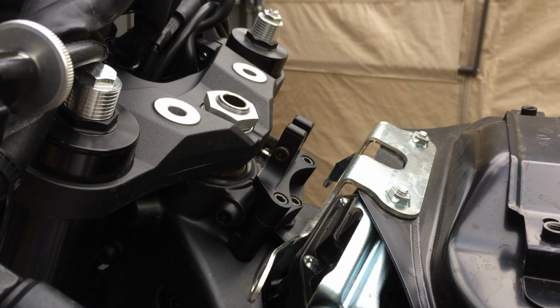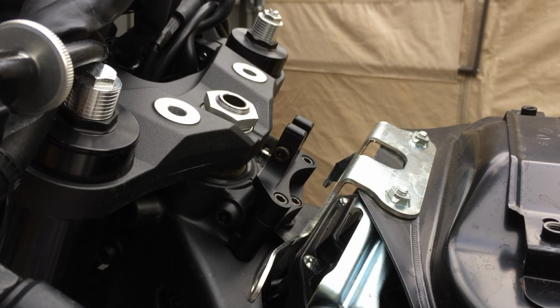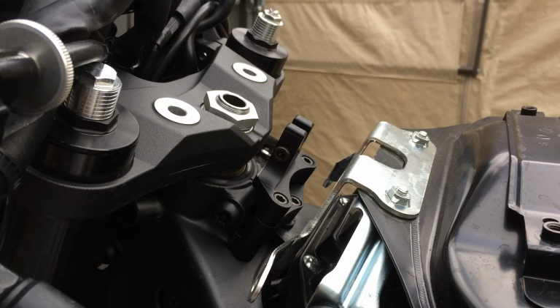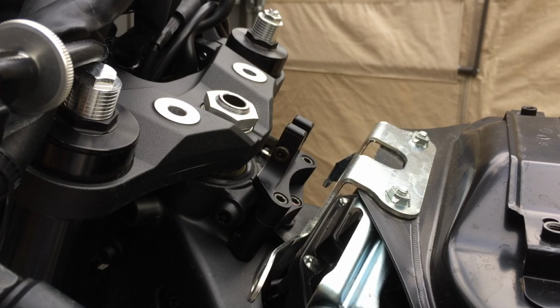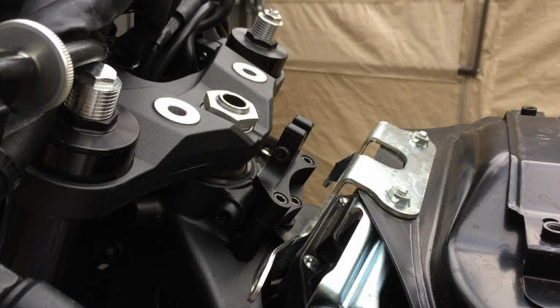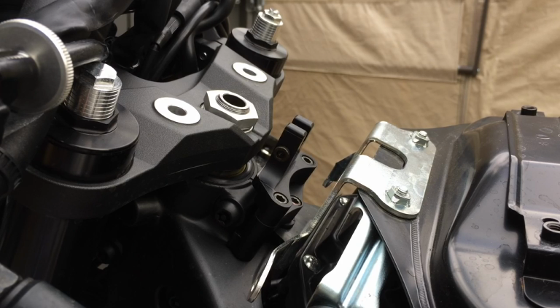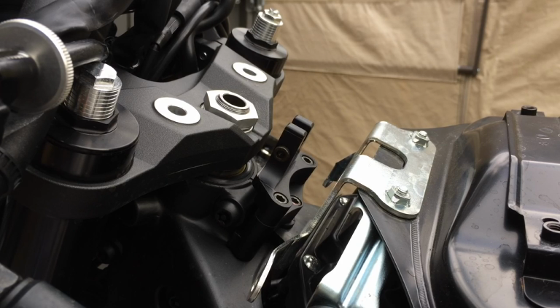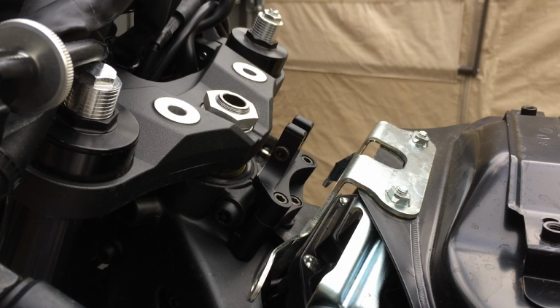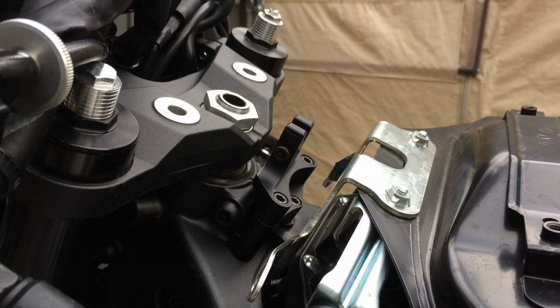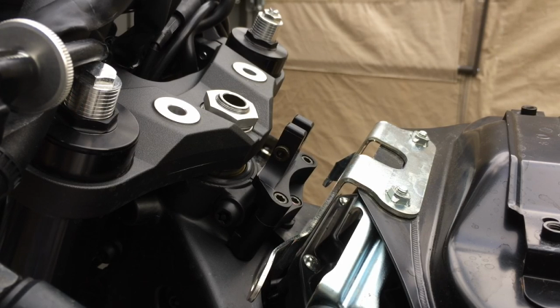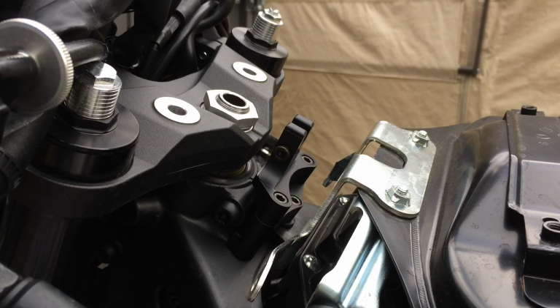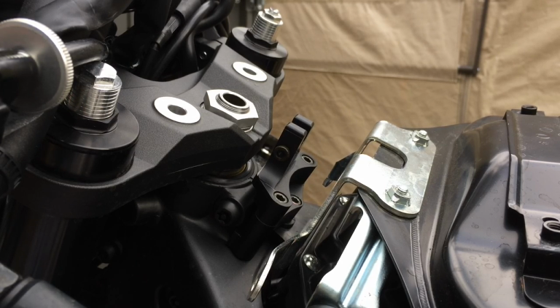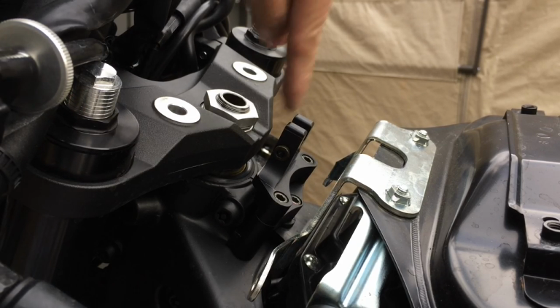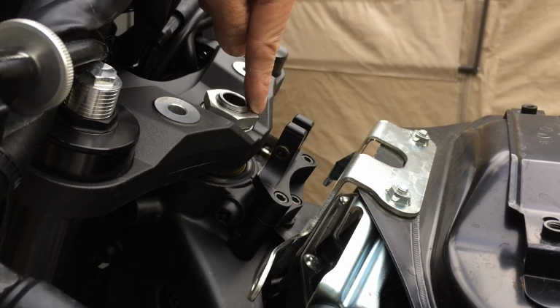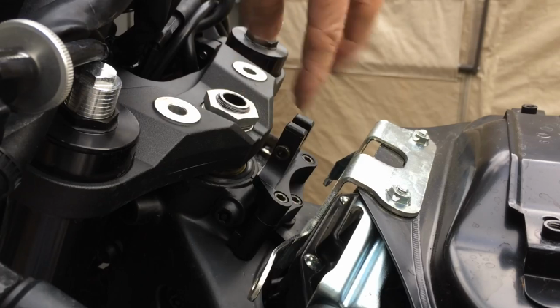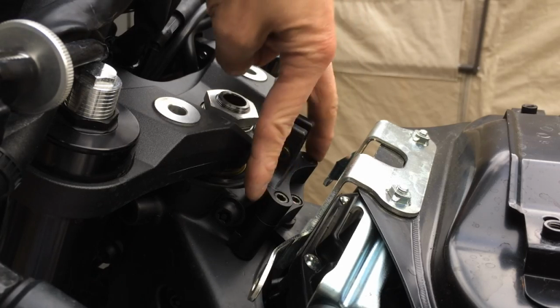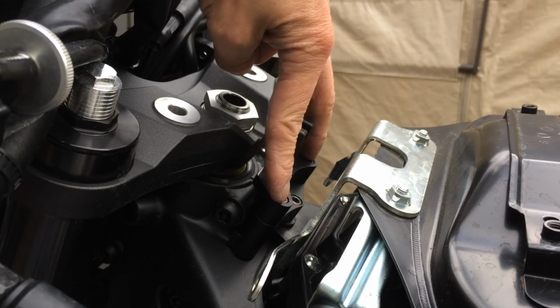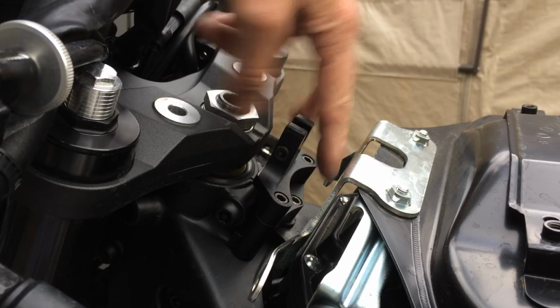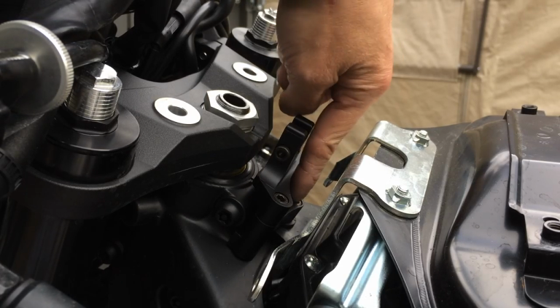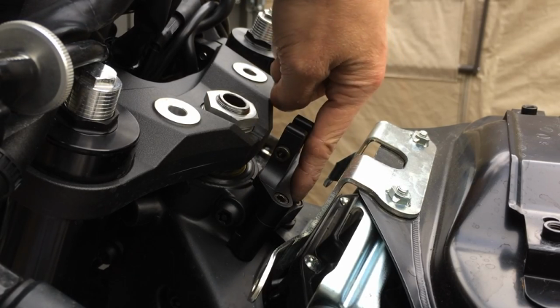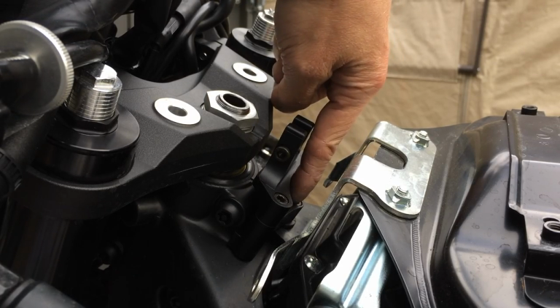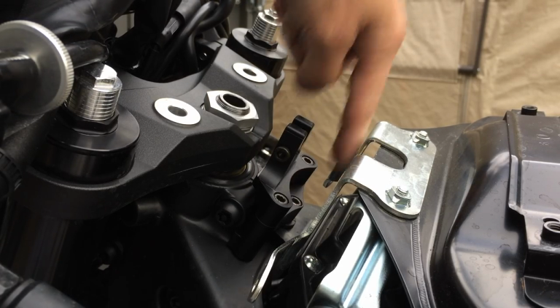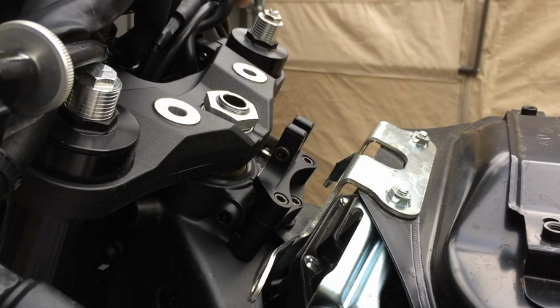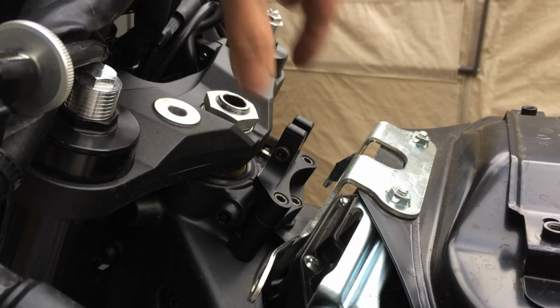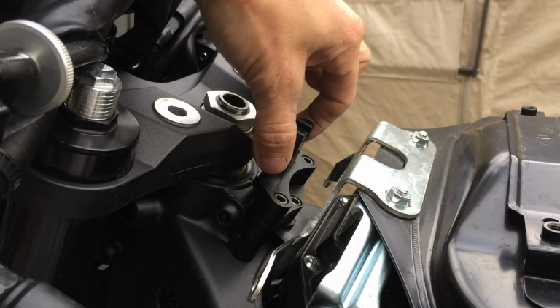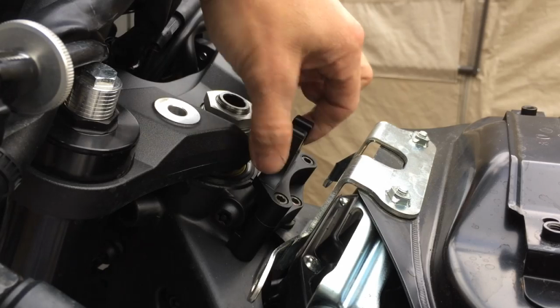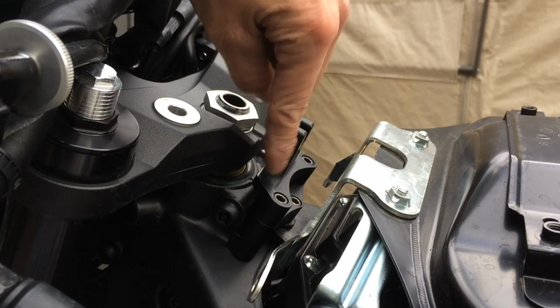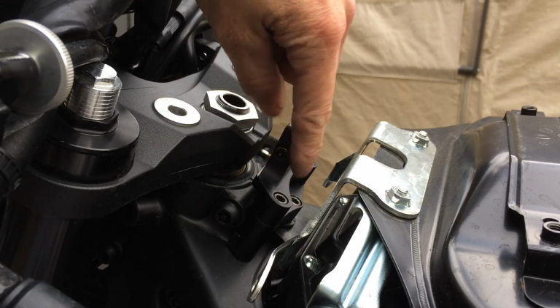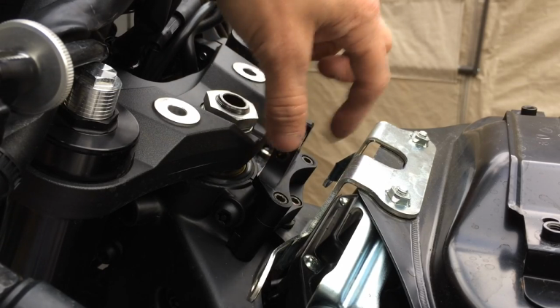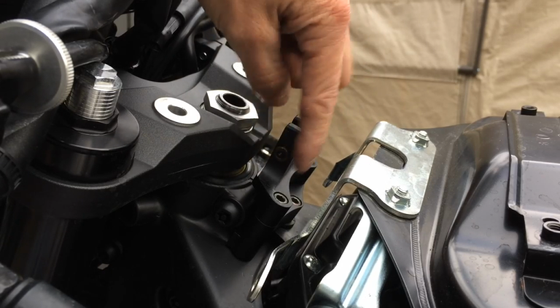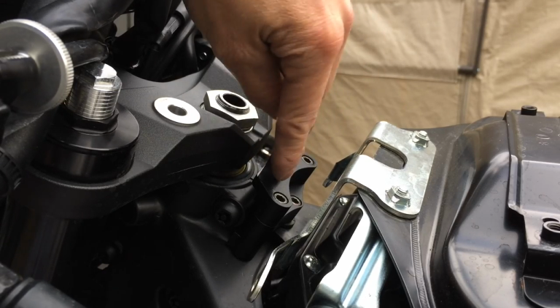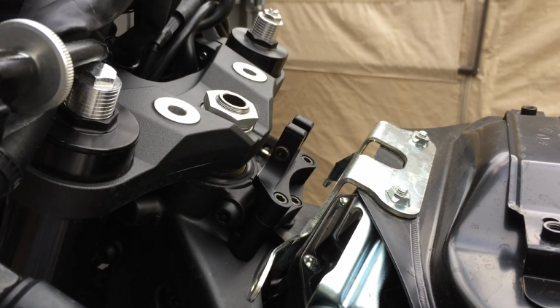Alright, so the steering cap is tight, these two are tight, and this down here is tight. Alright, so this is the only one that's not tight, and I'm gonna leave that — that's gonna be the last thing.